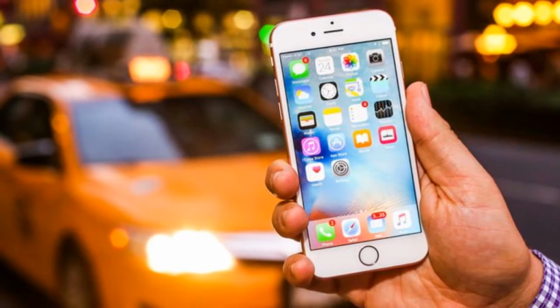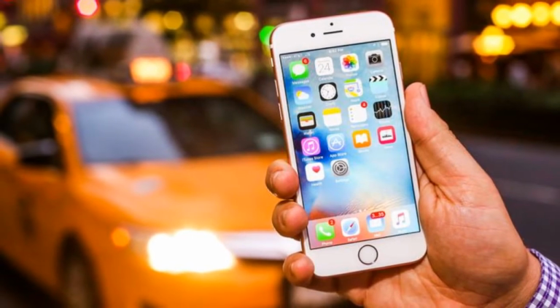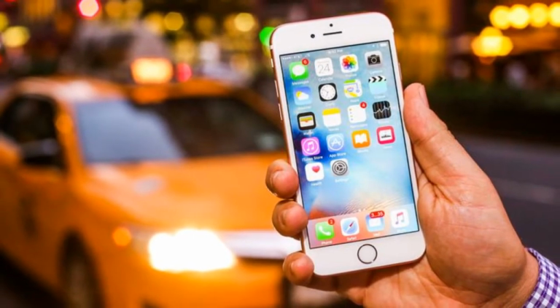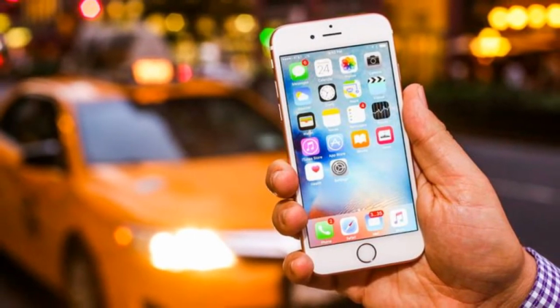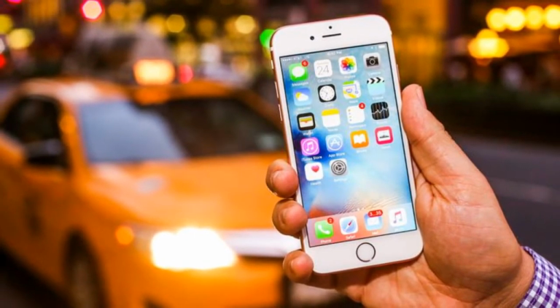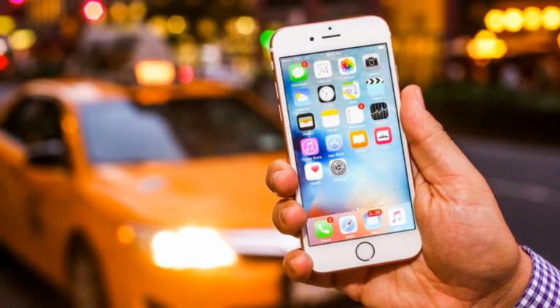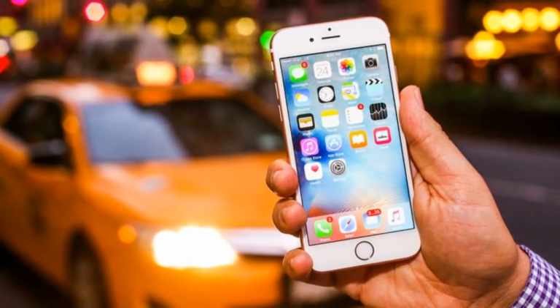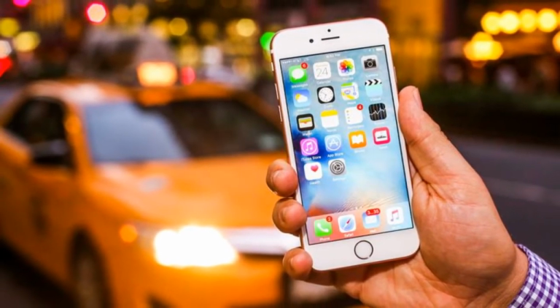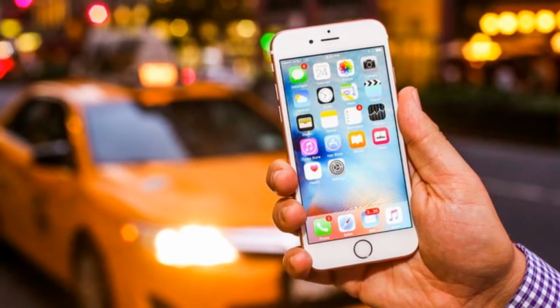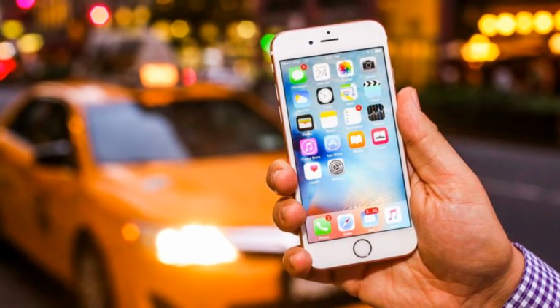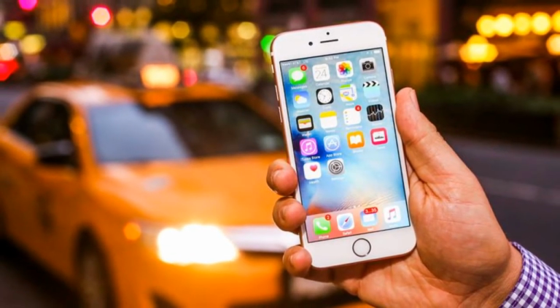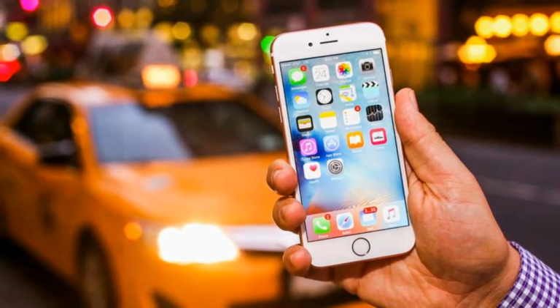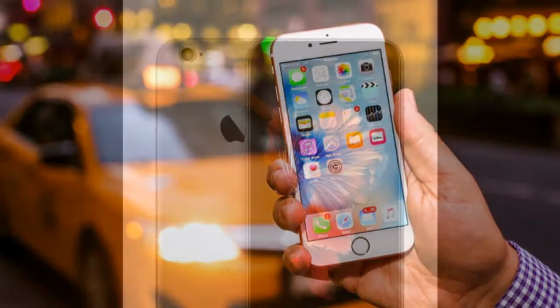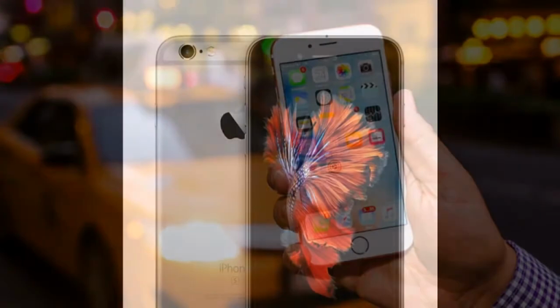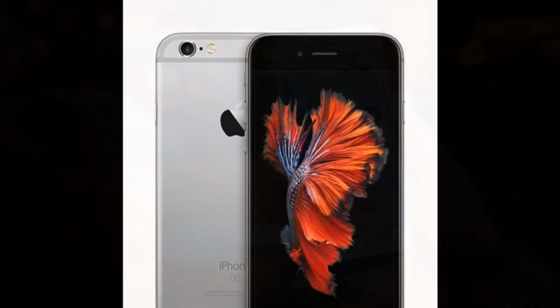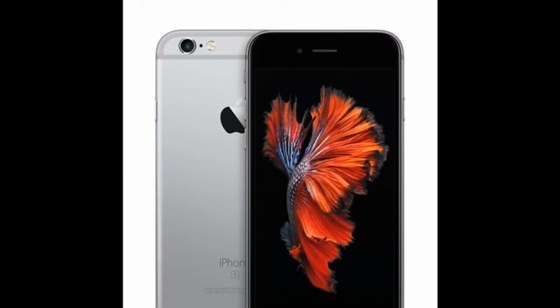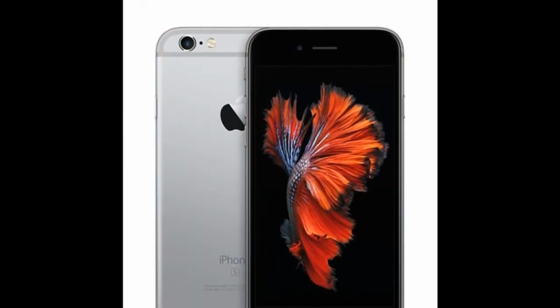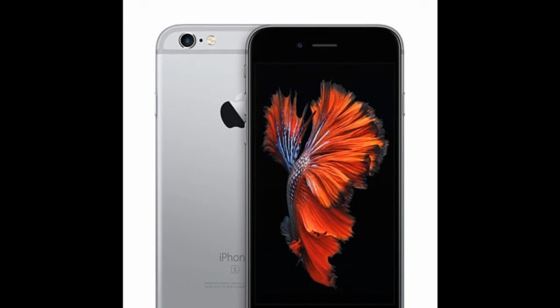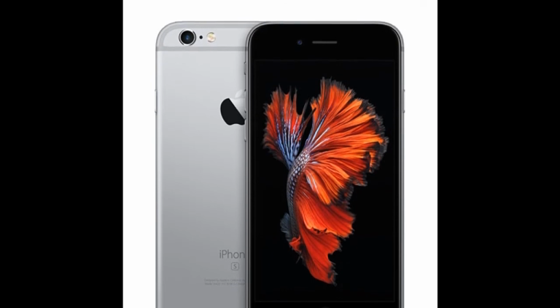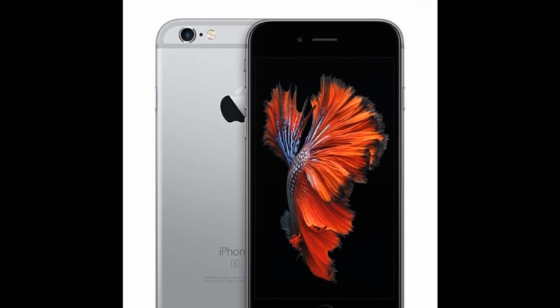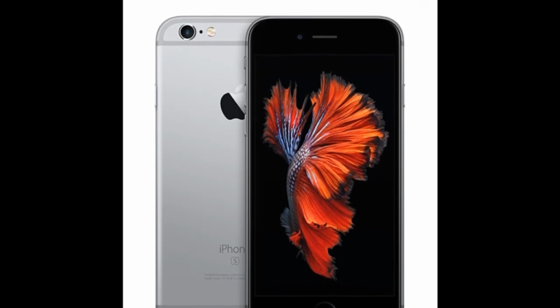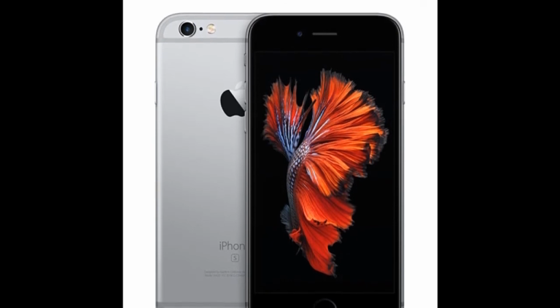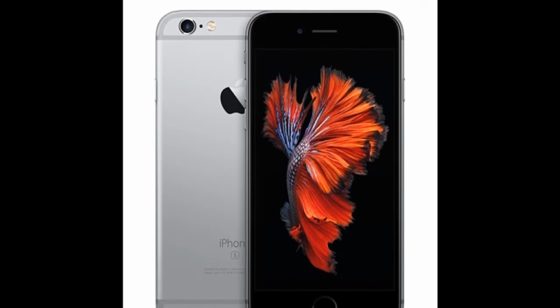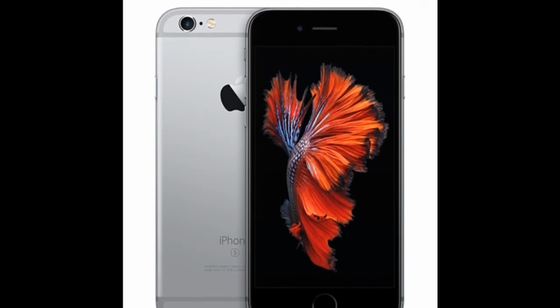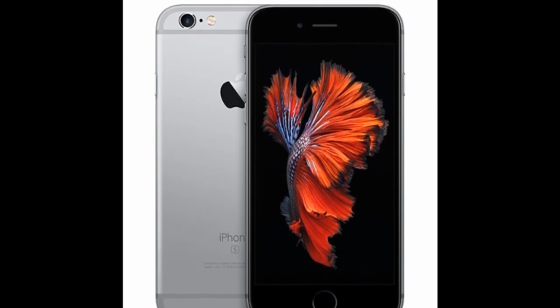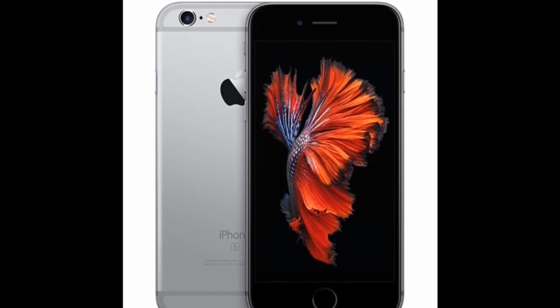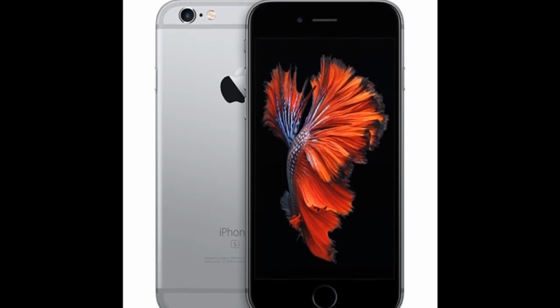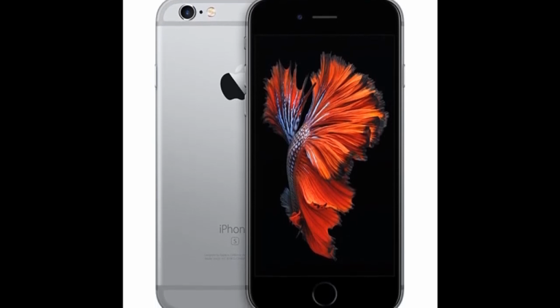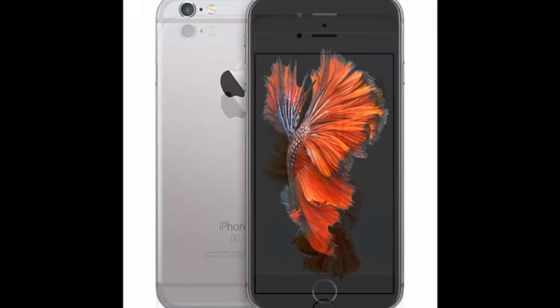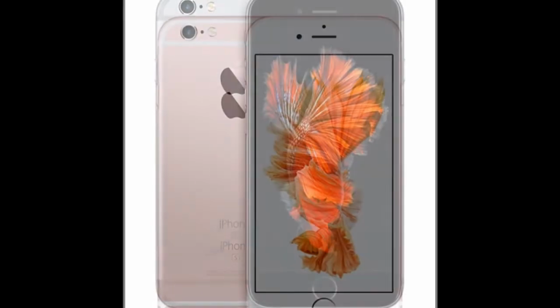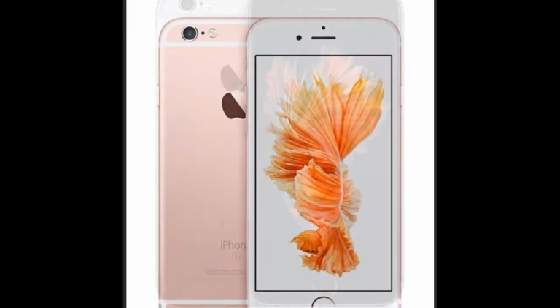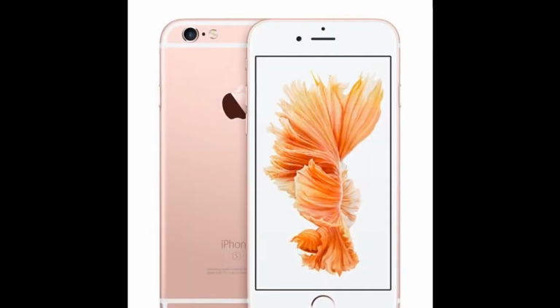The app combines multimedia data from multiple sources — routes, maps, points of interest, and elevation — and presents it into an organic AR experience.